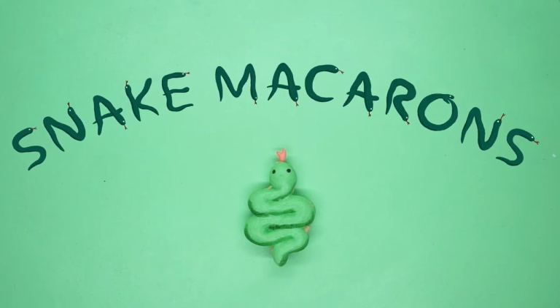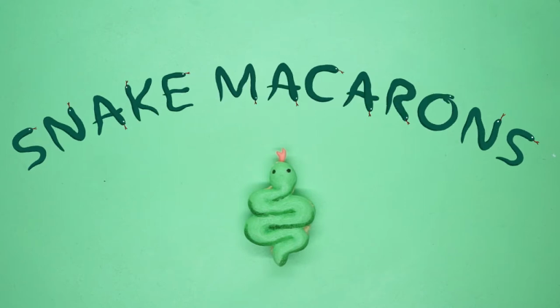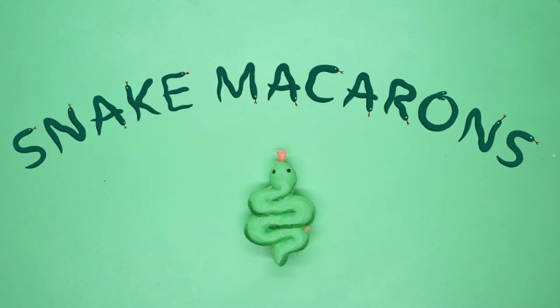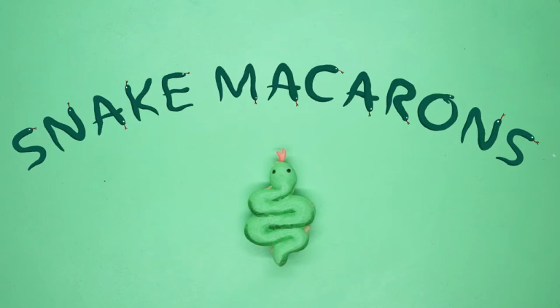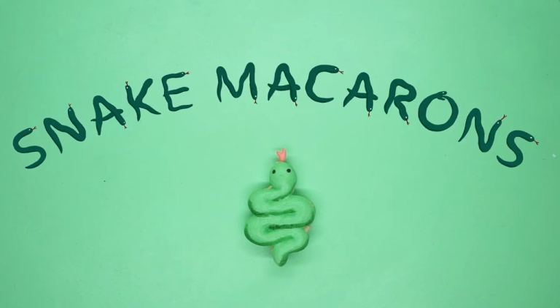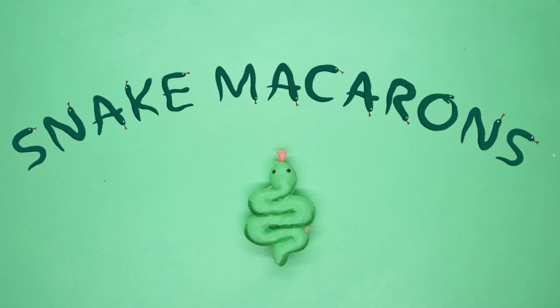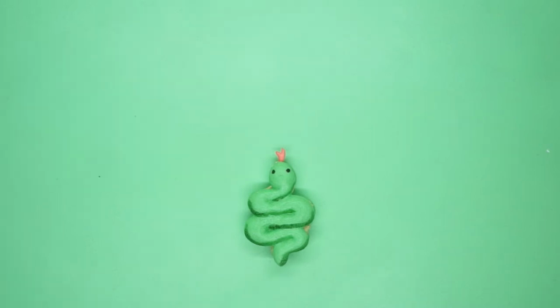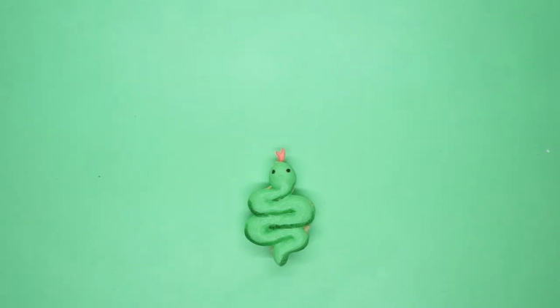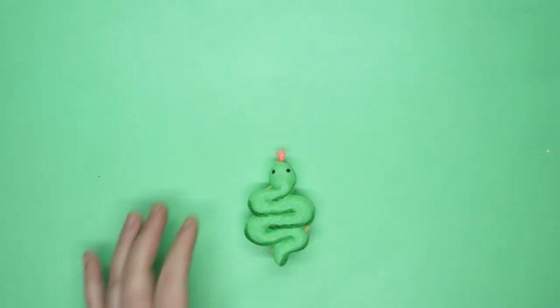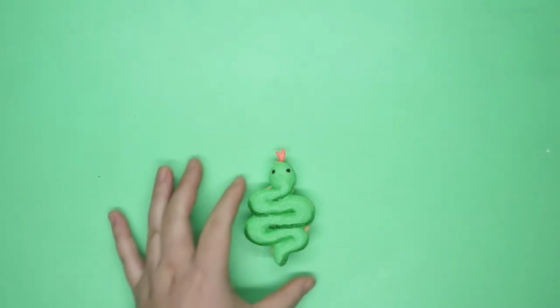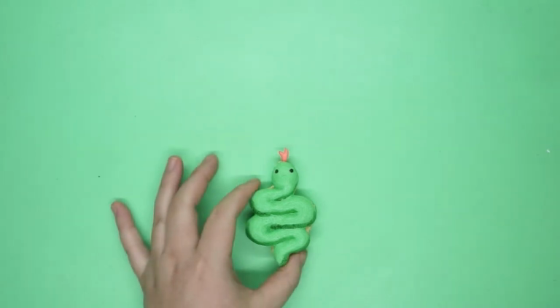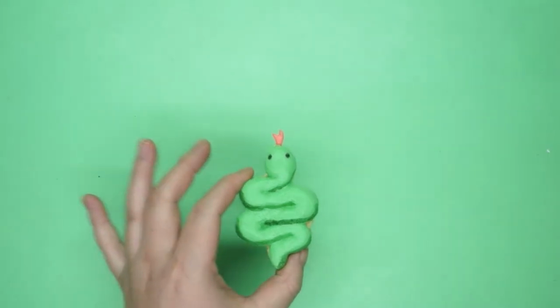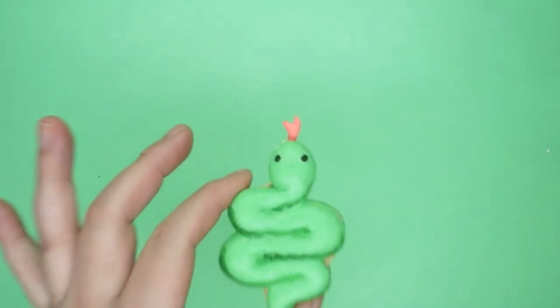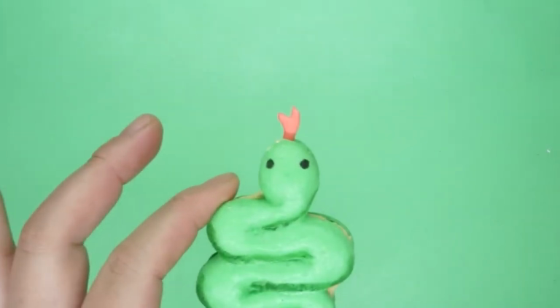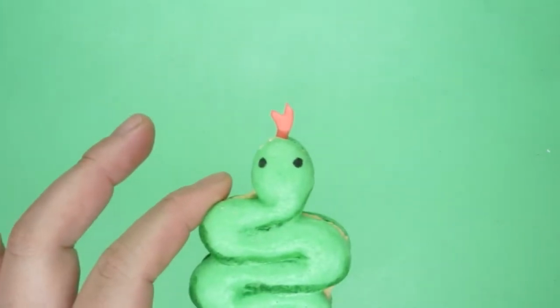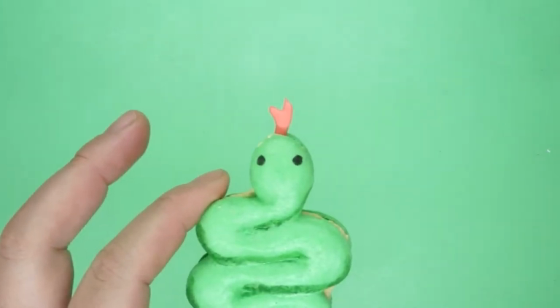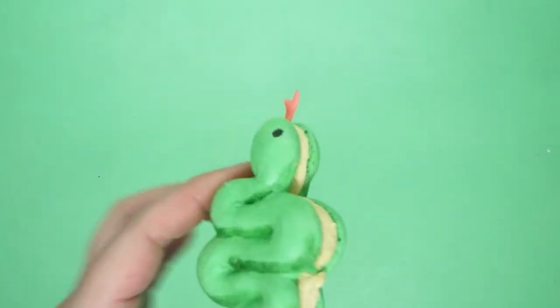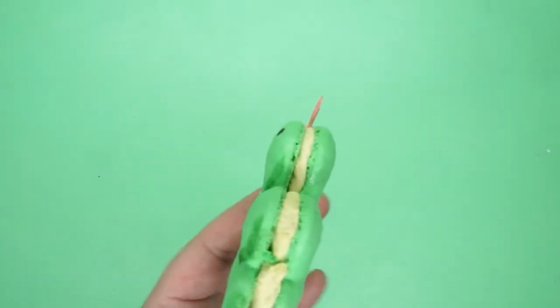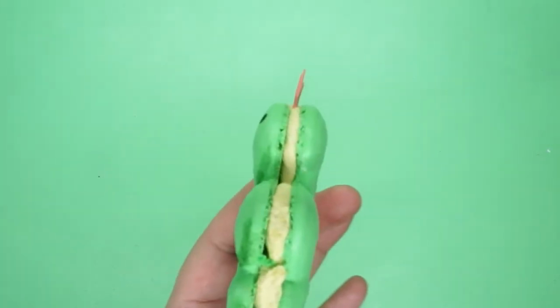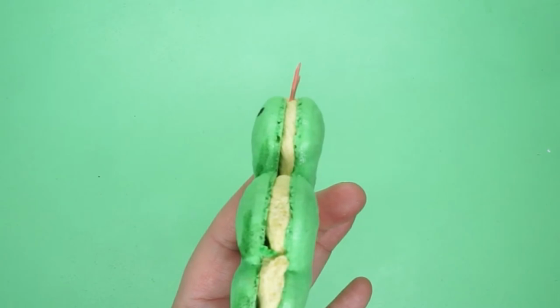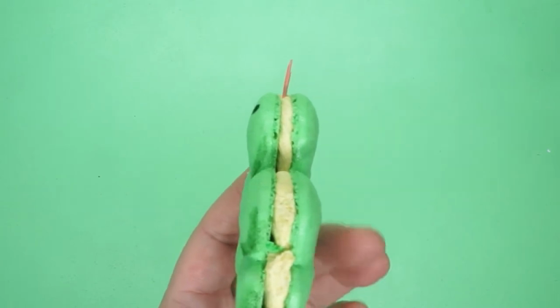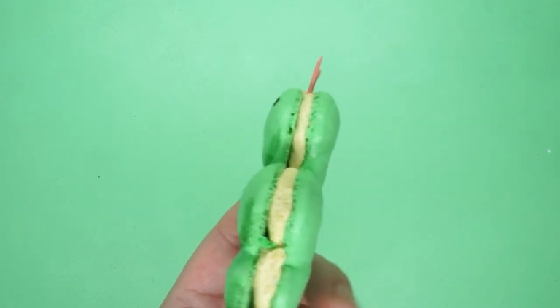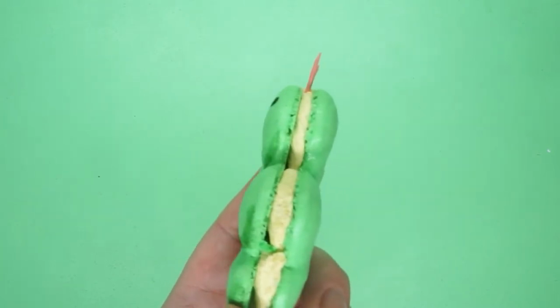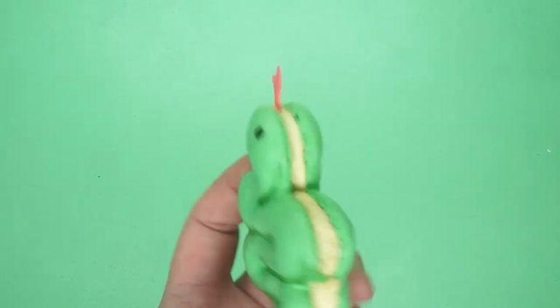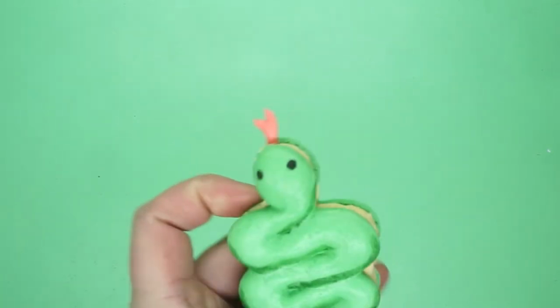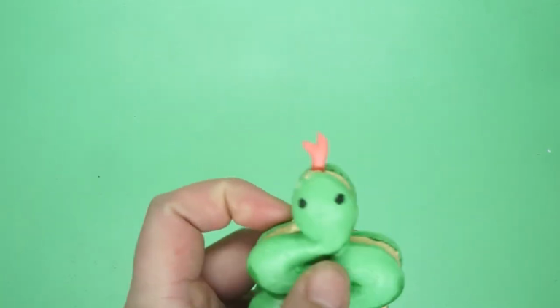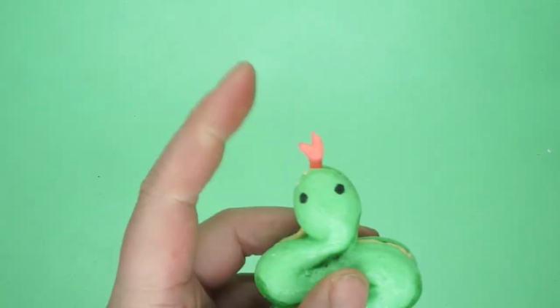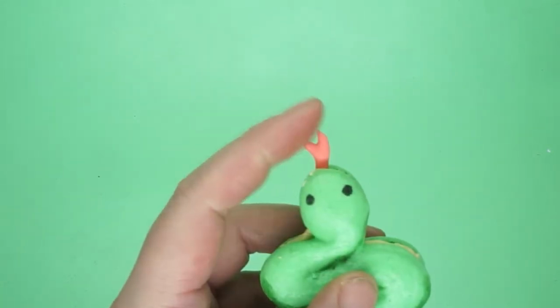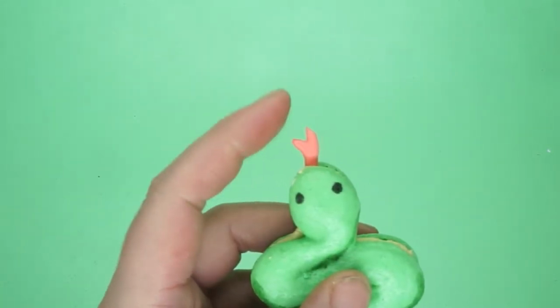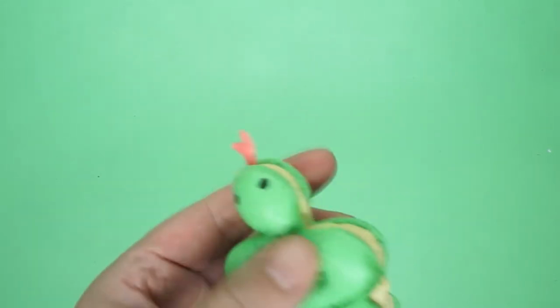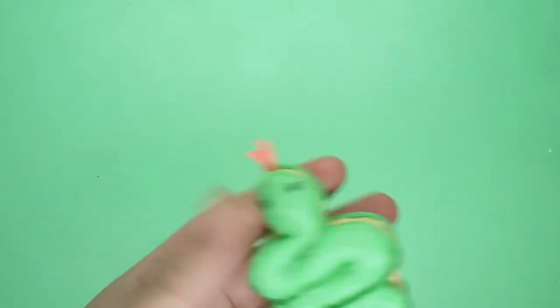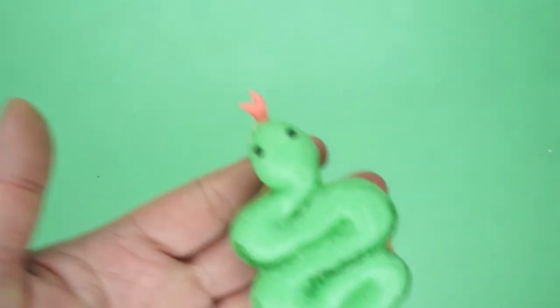Today we are making snake macarons - that's how I'm gonna say it for the rest of the video. We are making a plain snake-shaped cookie with a pistachio buttercream and a super cute royal icing tongue.